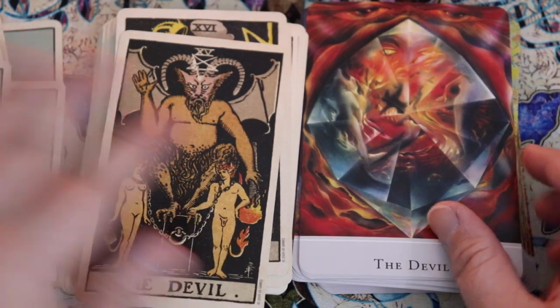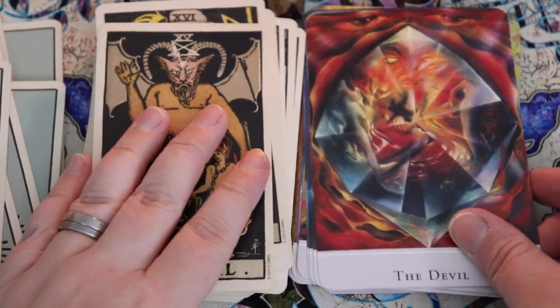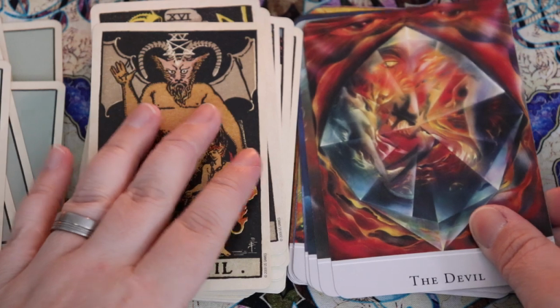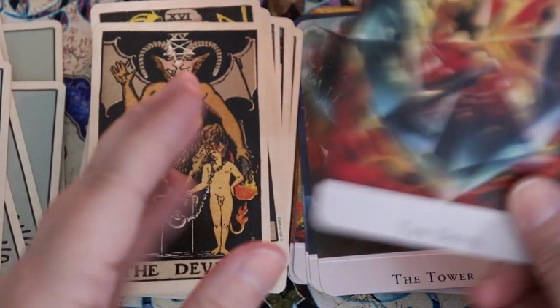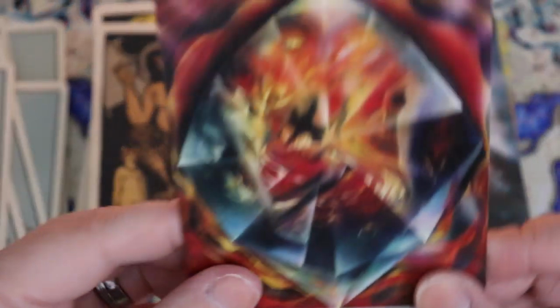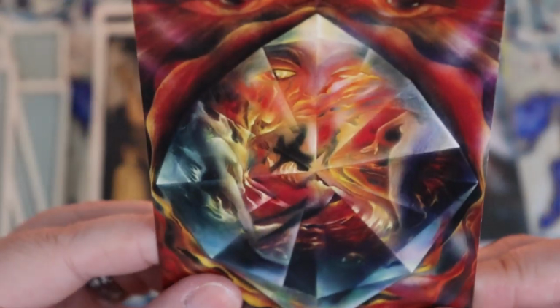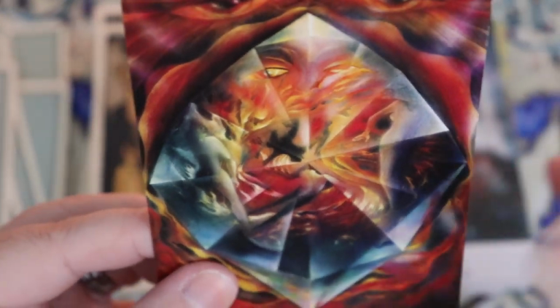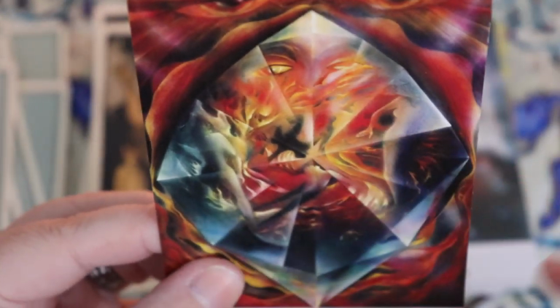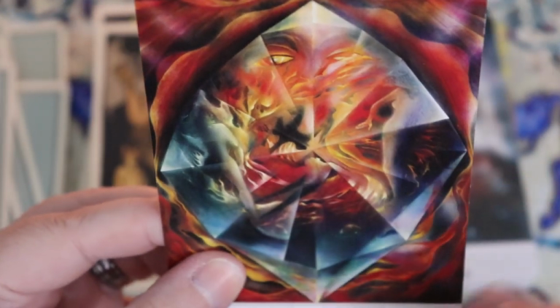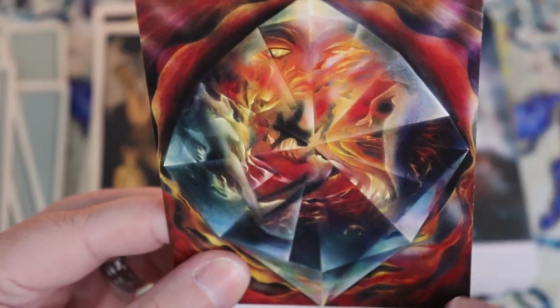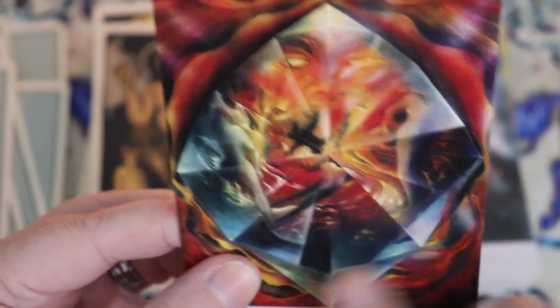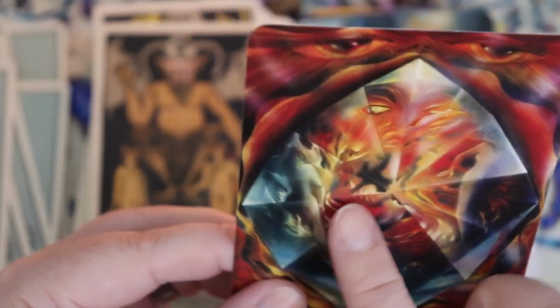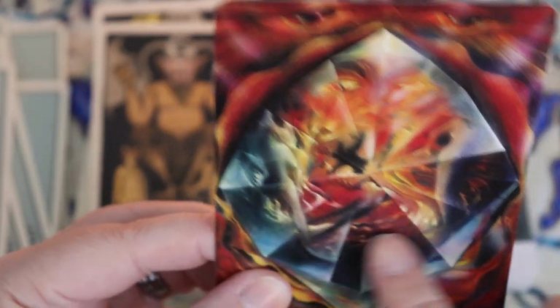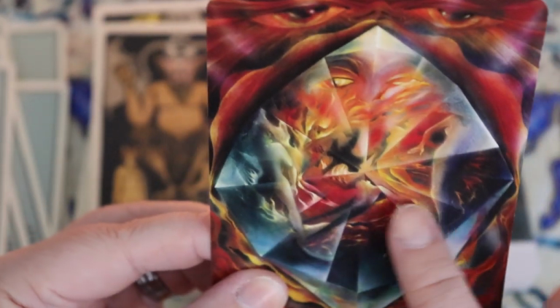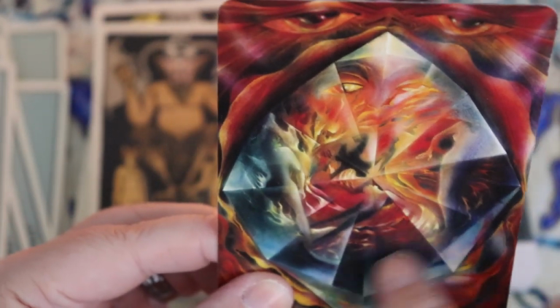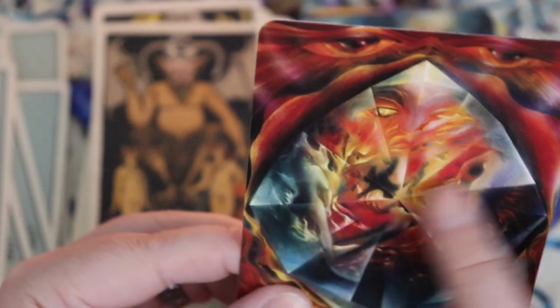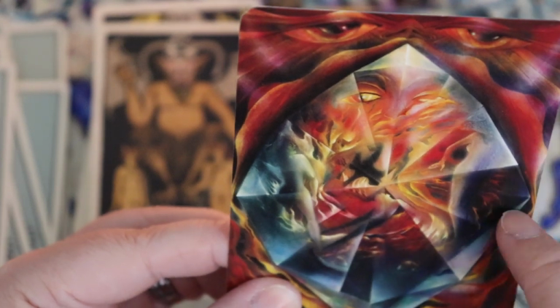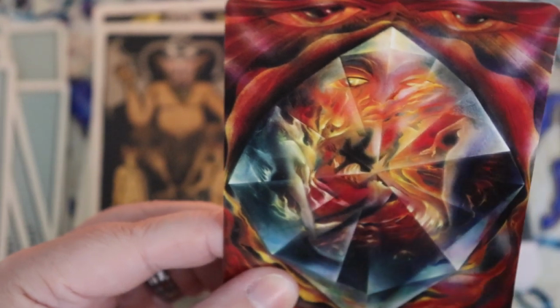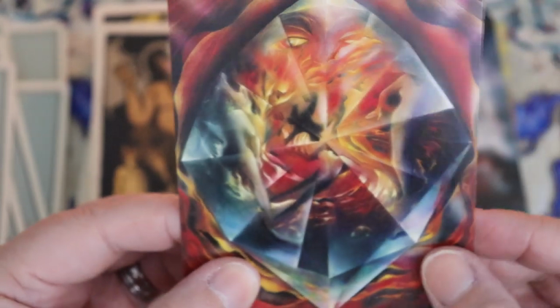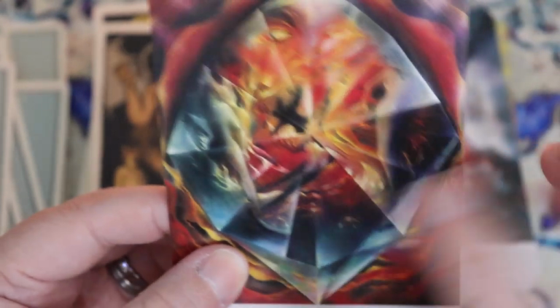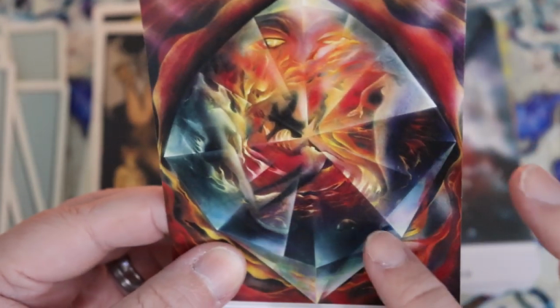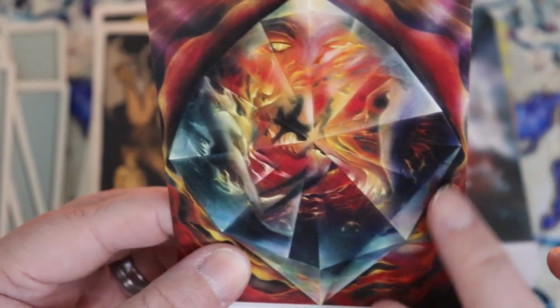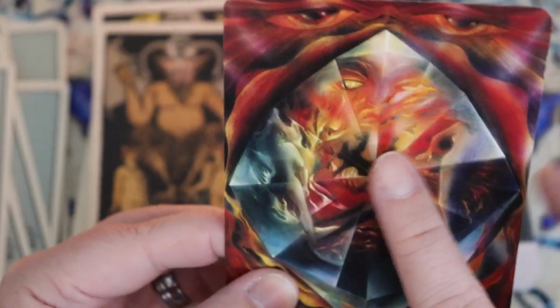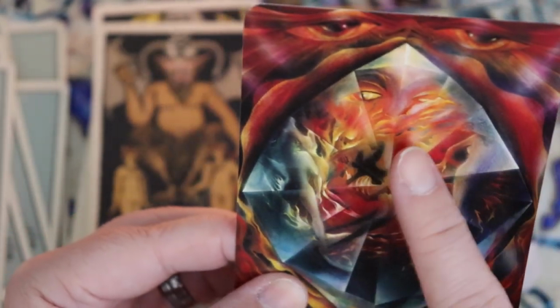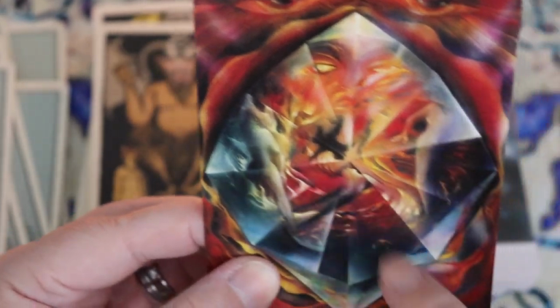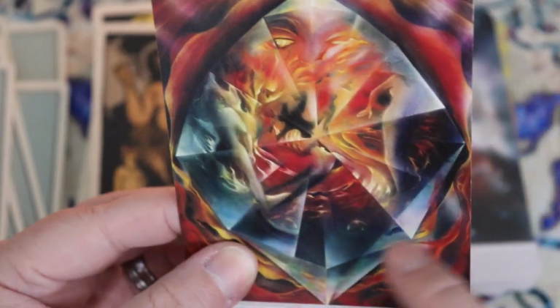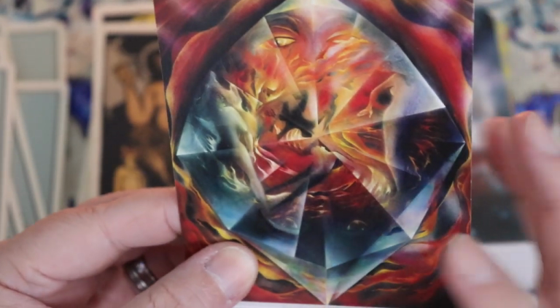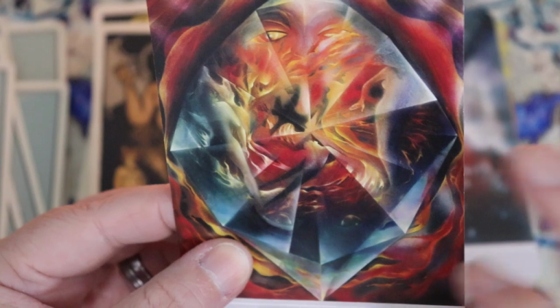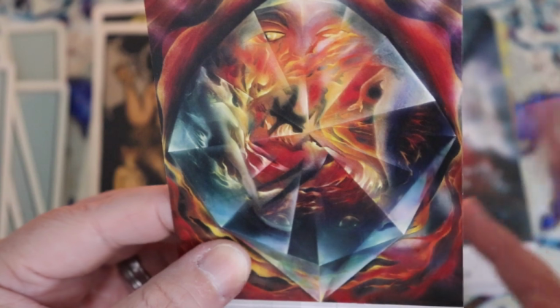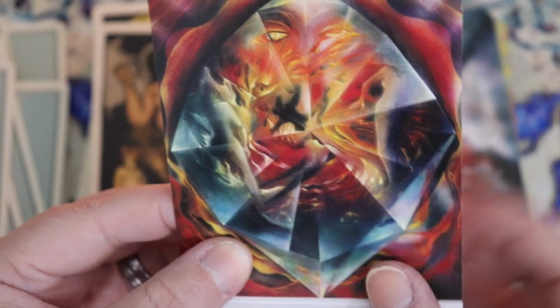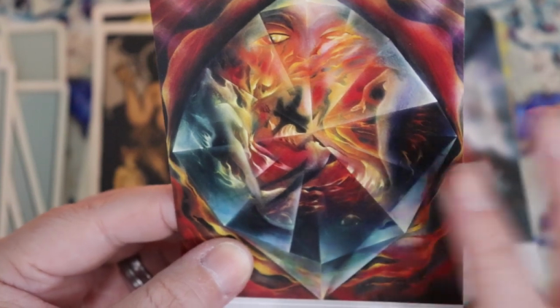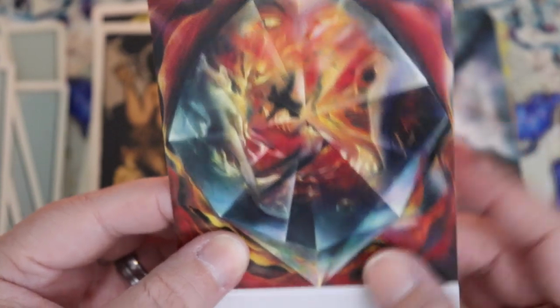Here we have the Devil. I like to see some good trapped energy in the Devil card, and I'm definitely getting that feeling here — a feeling of being trapped, but also like a house of mirrors kind of look with chaos and confusion.